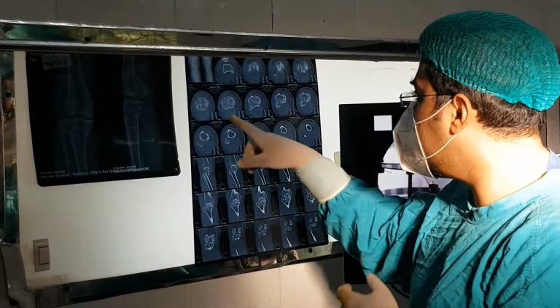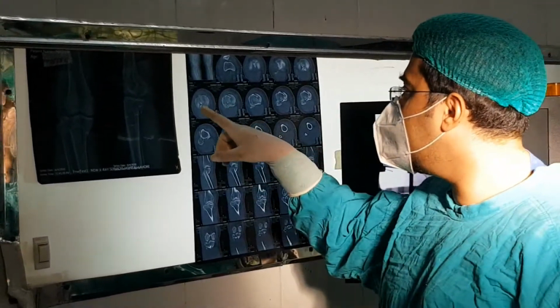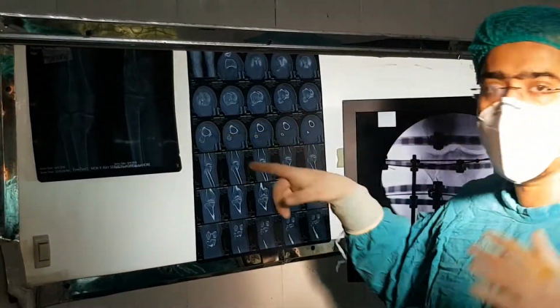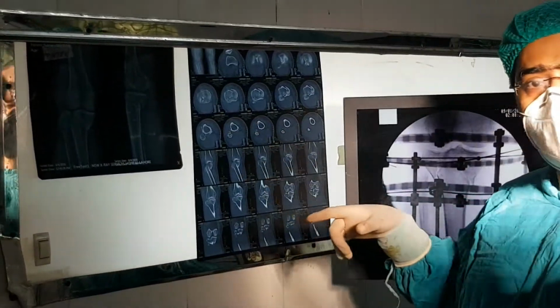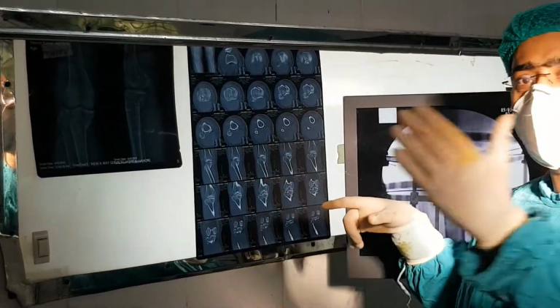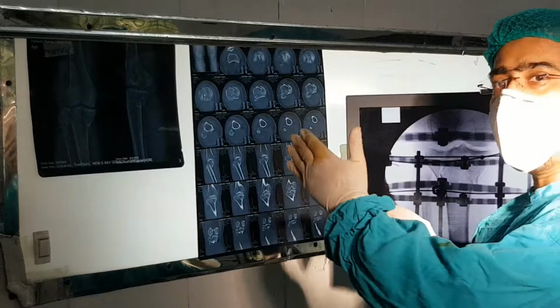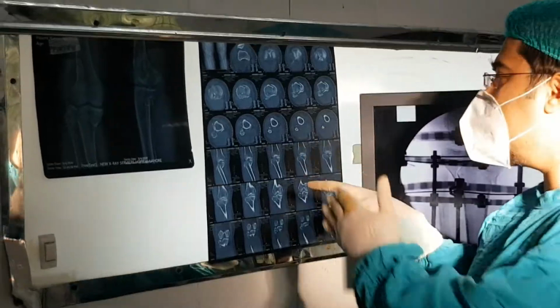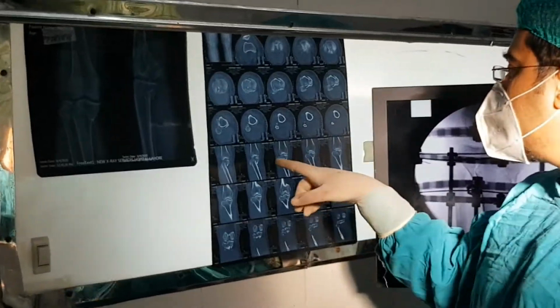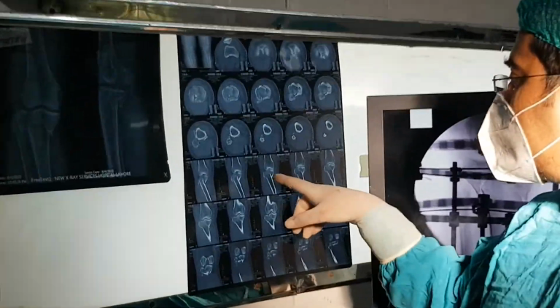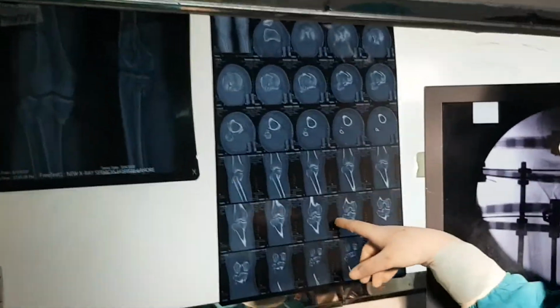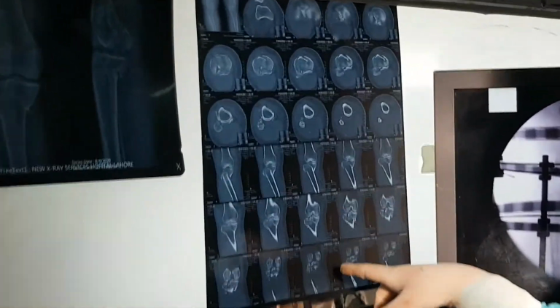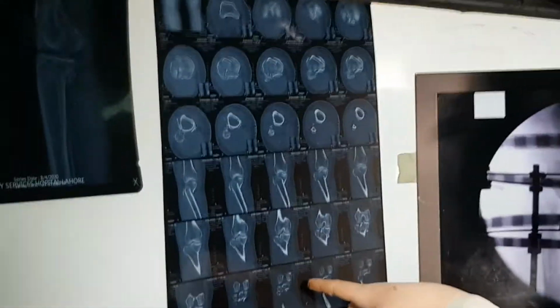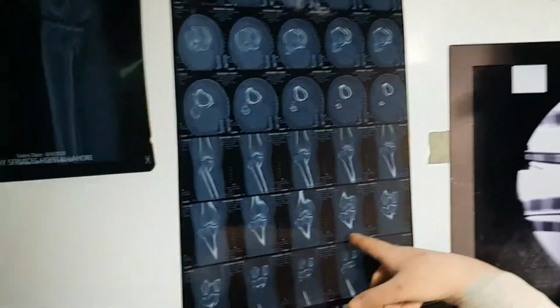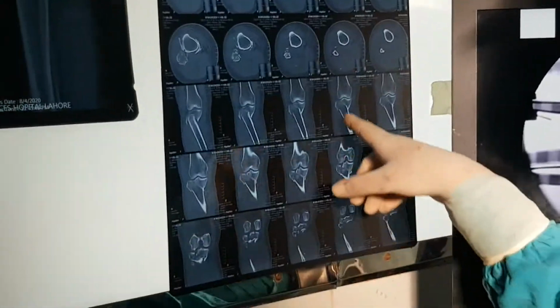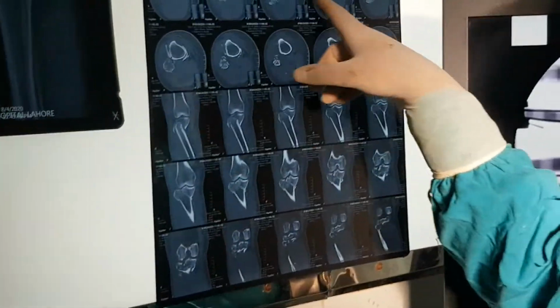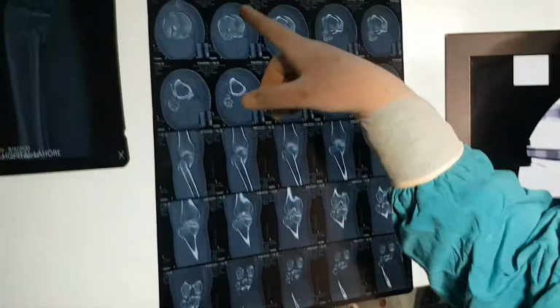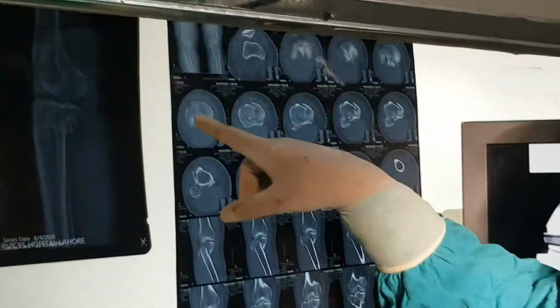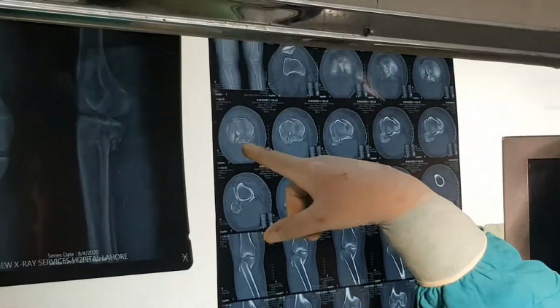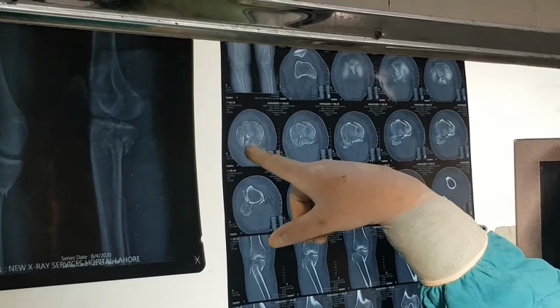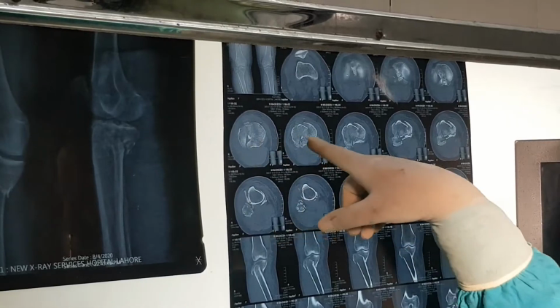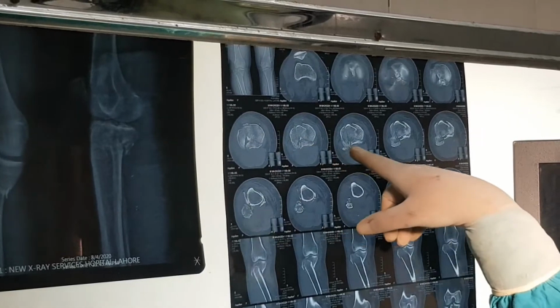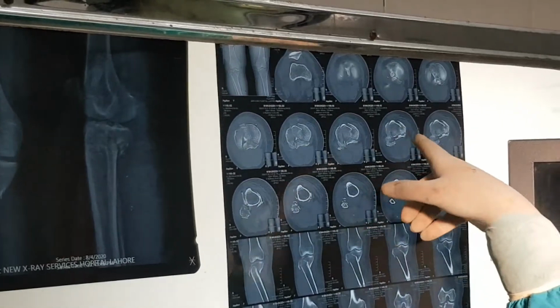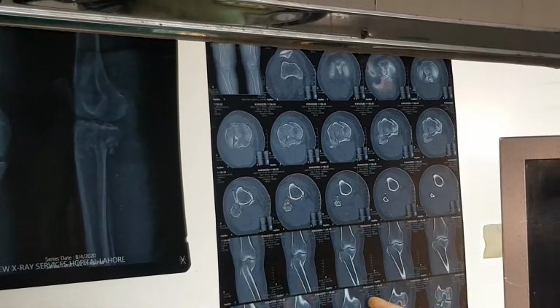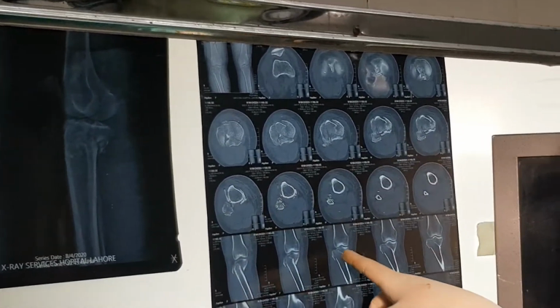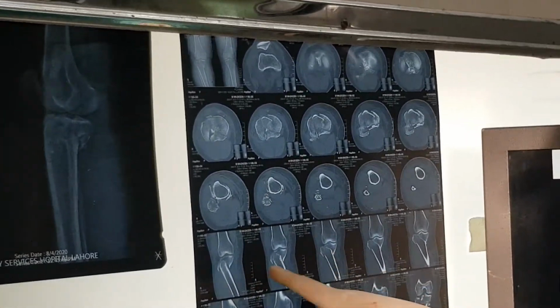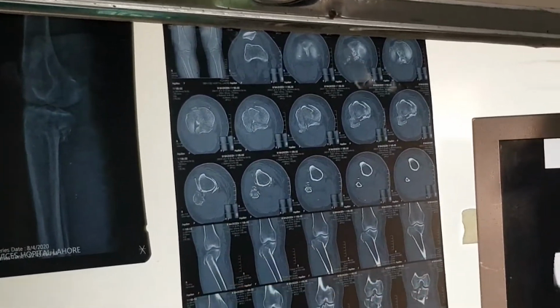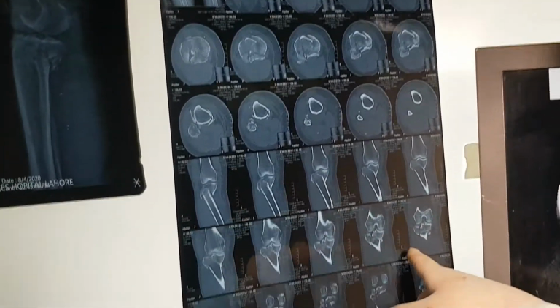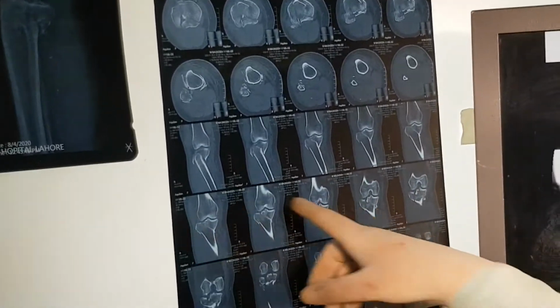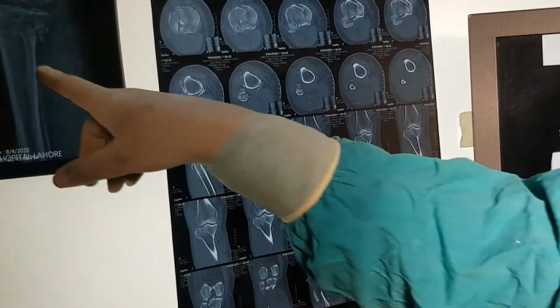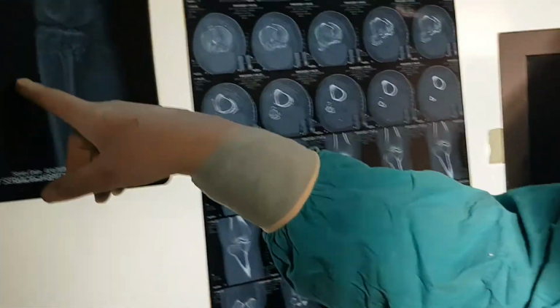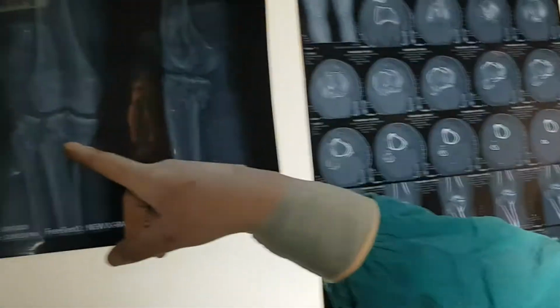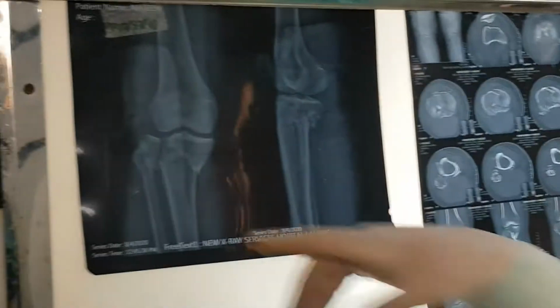You can see the CT scan. If our cameraman can come closer, I want to show how much comminution was in this fracture. This is the axial plane, and this is the coronal plane. These are the X-rays as well.